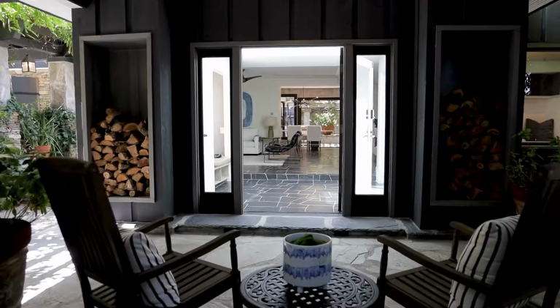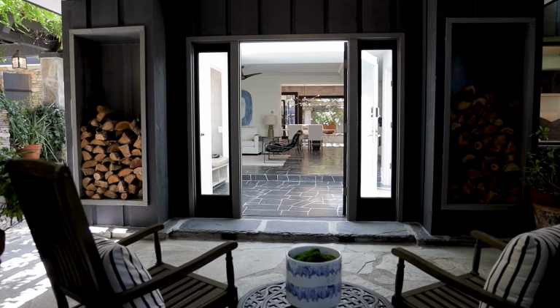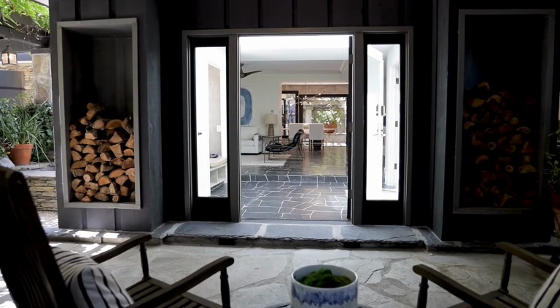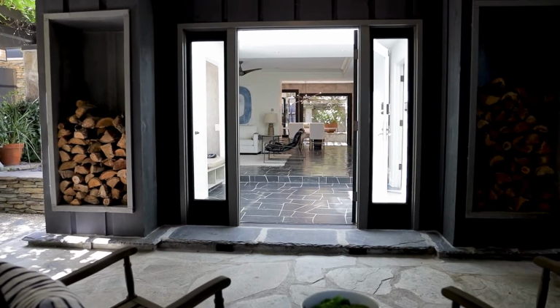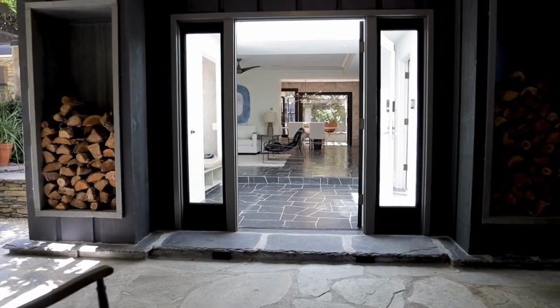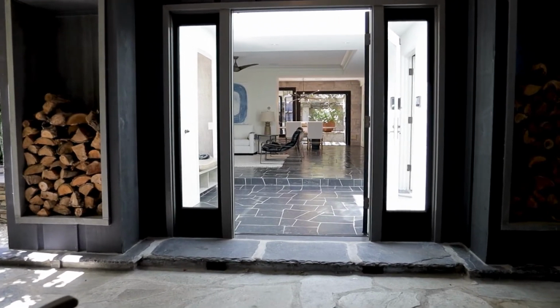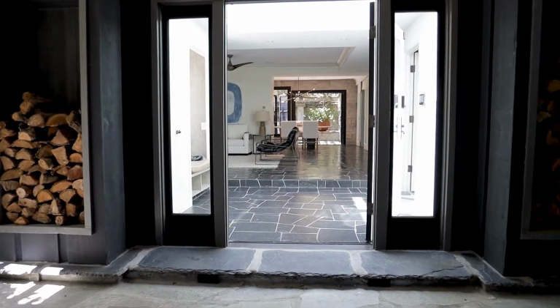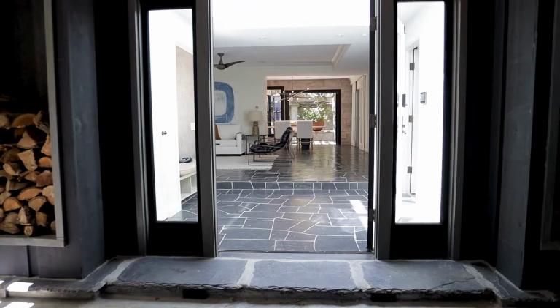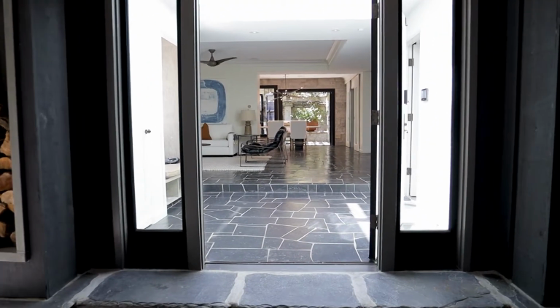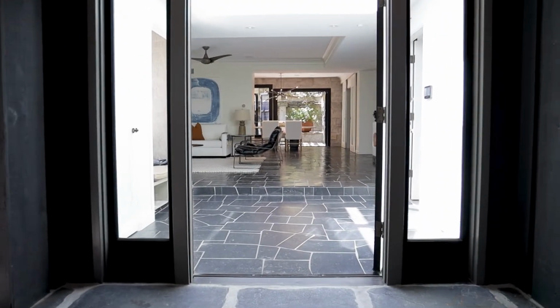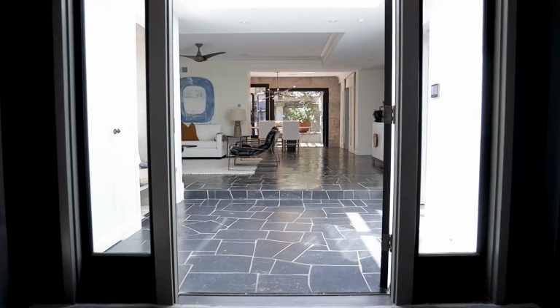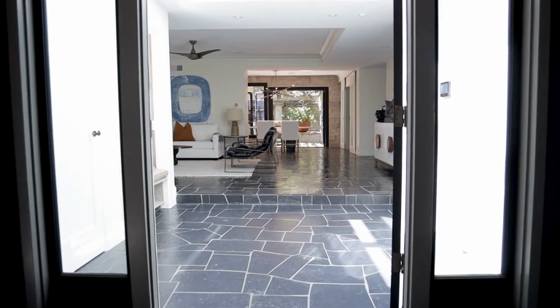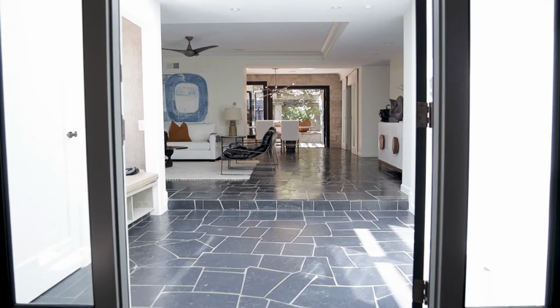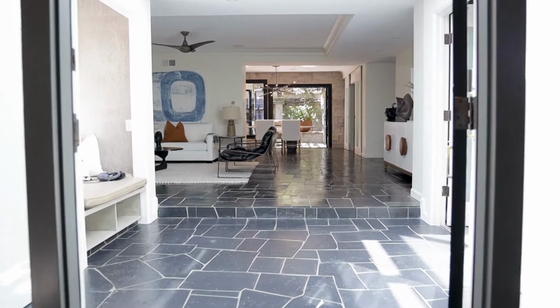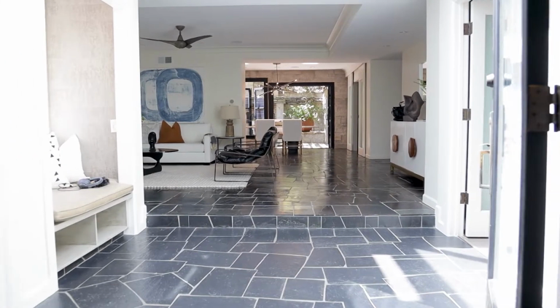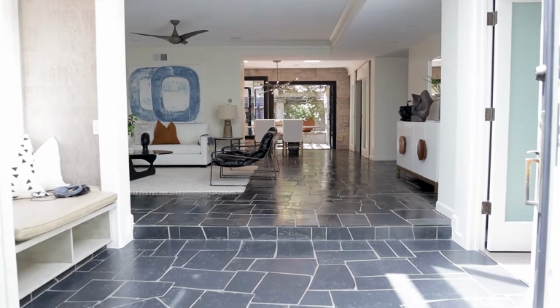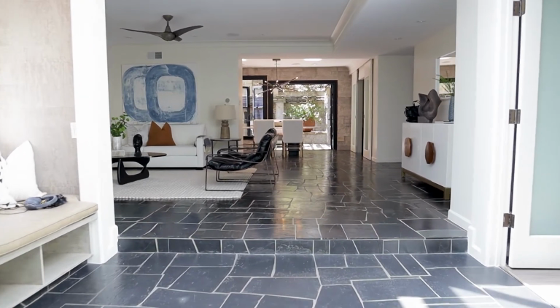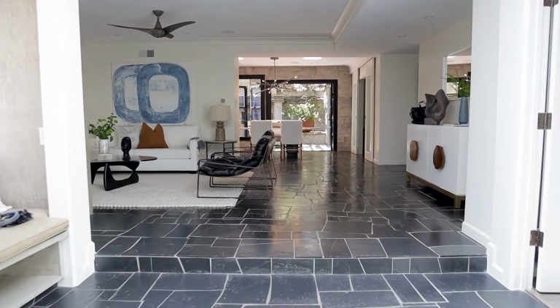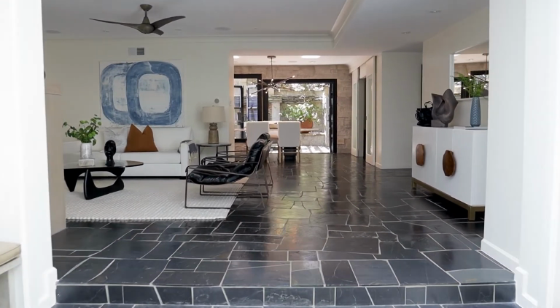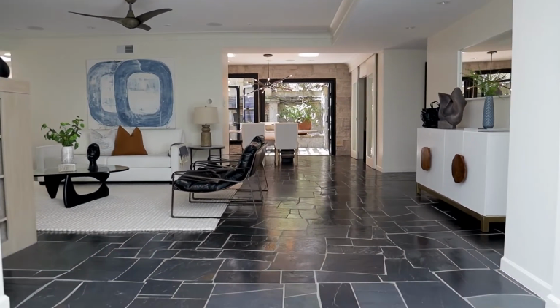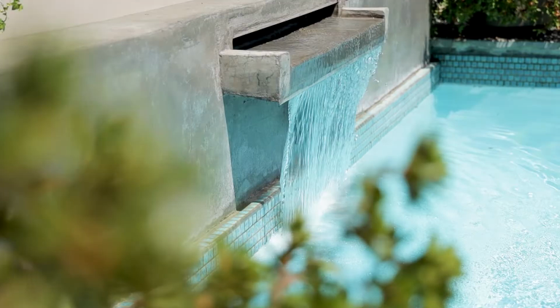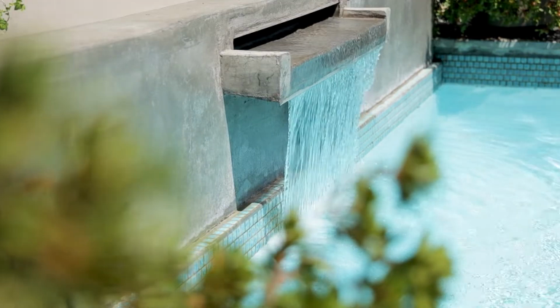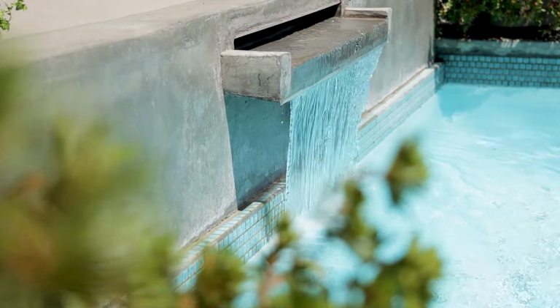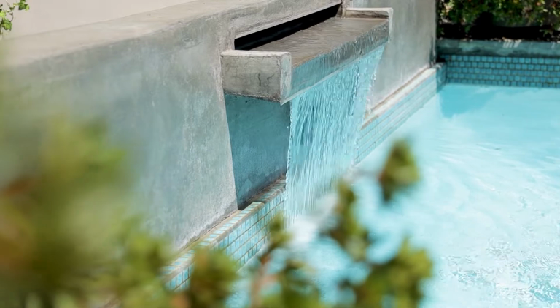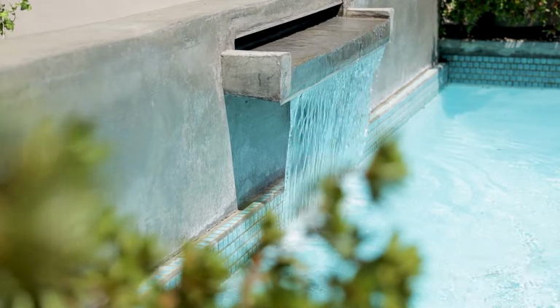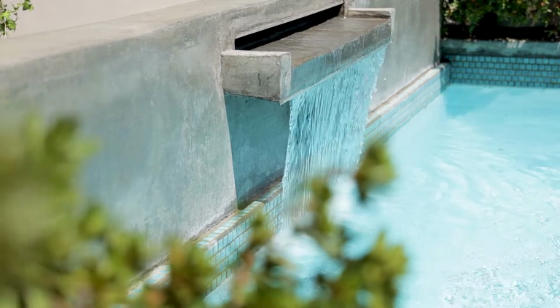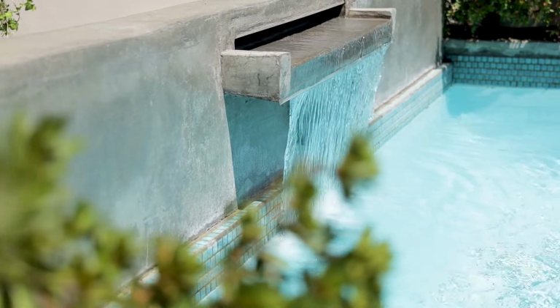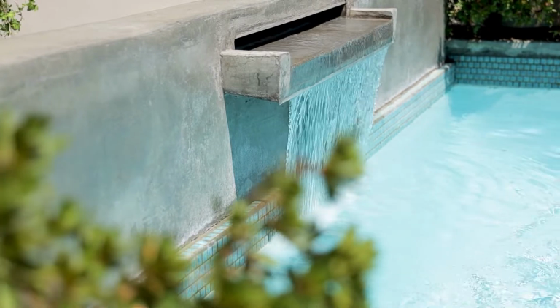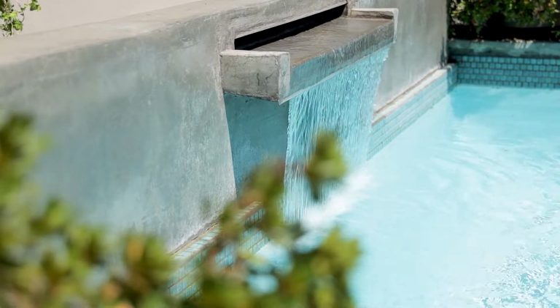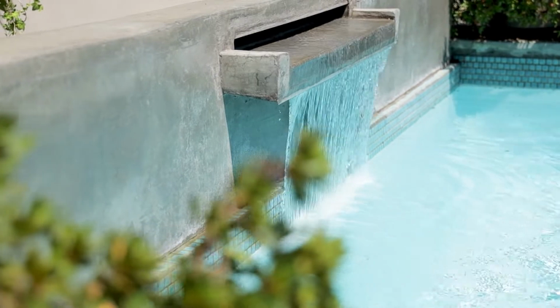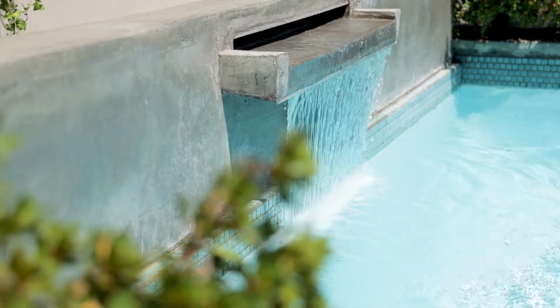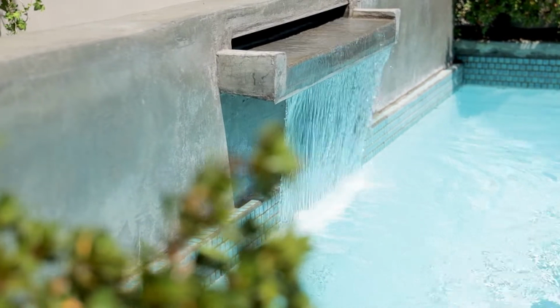Originally built in 1954, this luxurious and private hillside residence was reimagined by renowned architect Barry Gittleson, a graduate of USC School of Architecture and designer of the beloved Bodhi Tree Bookstore in West Hollywood.